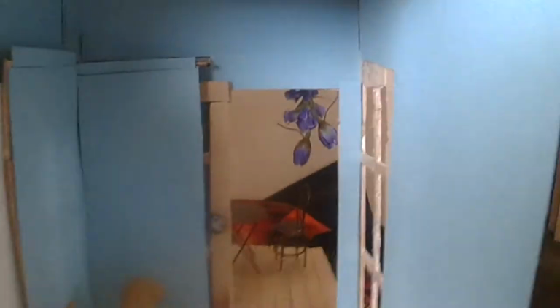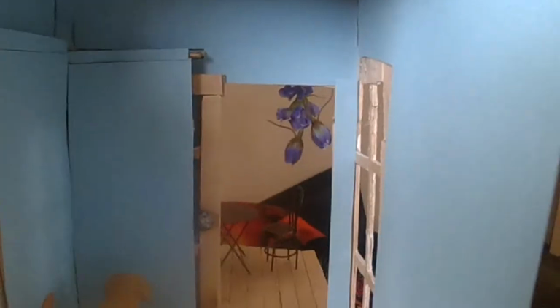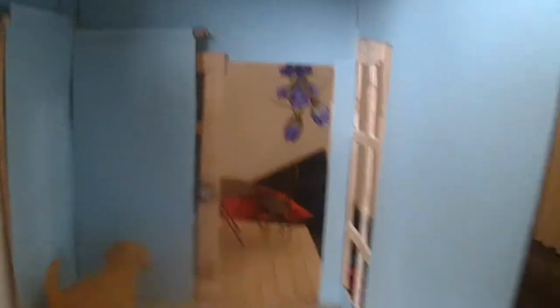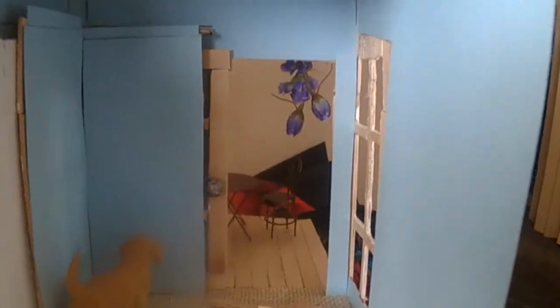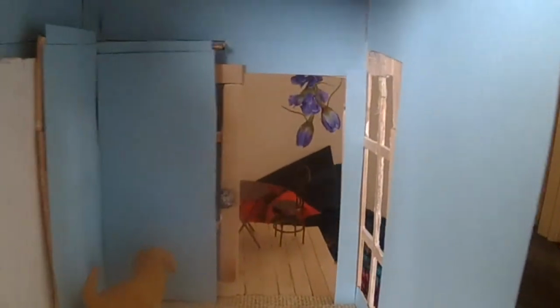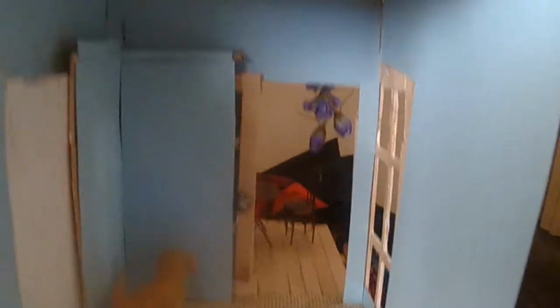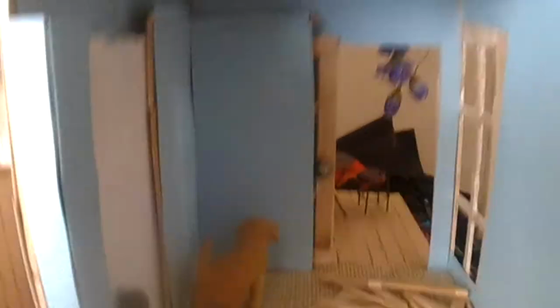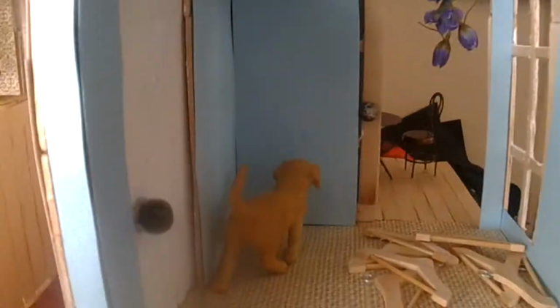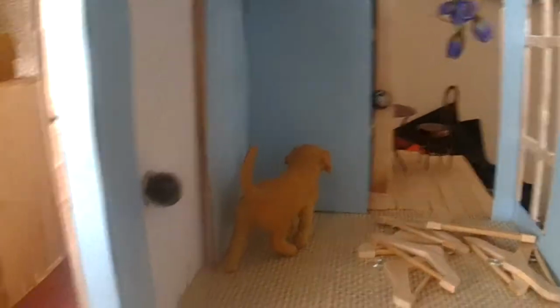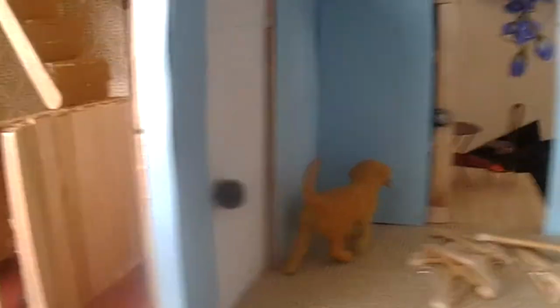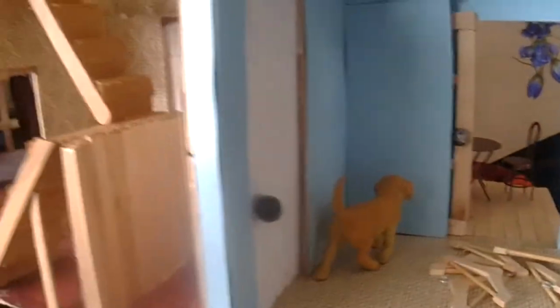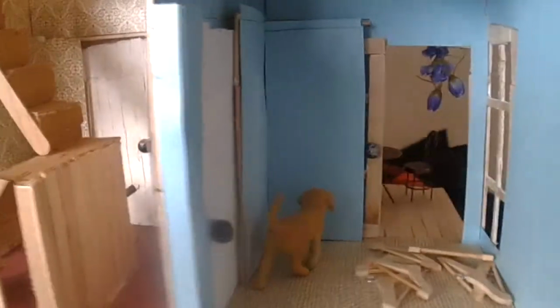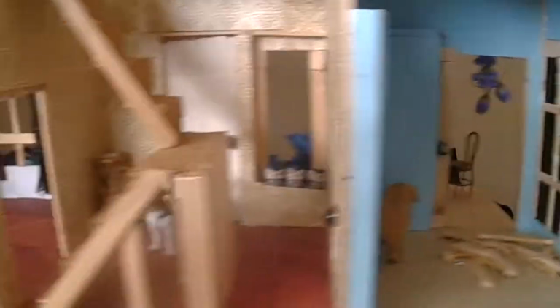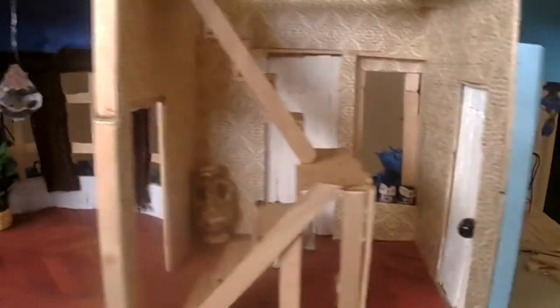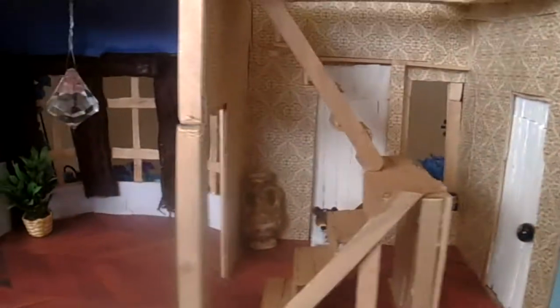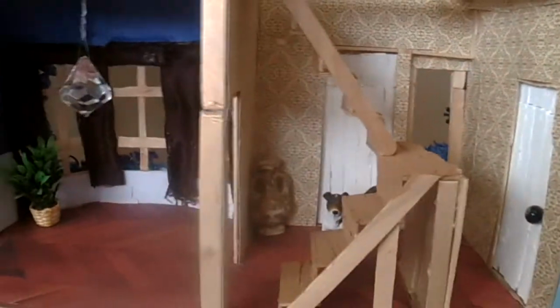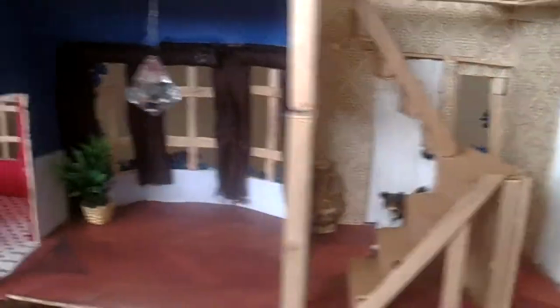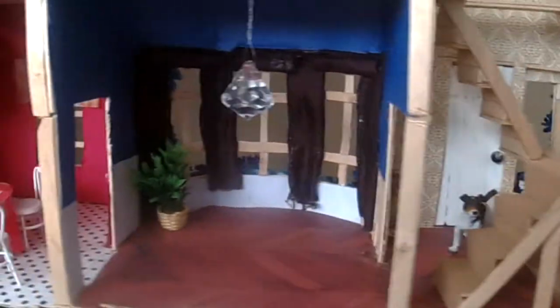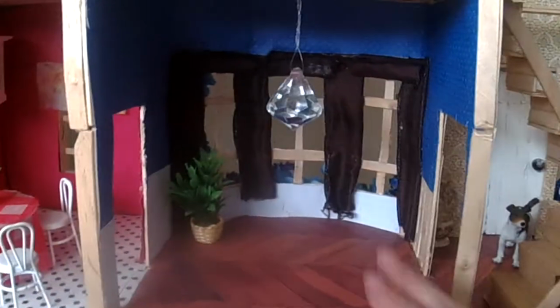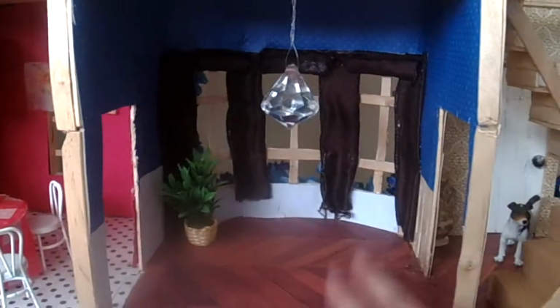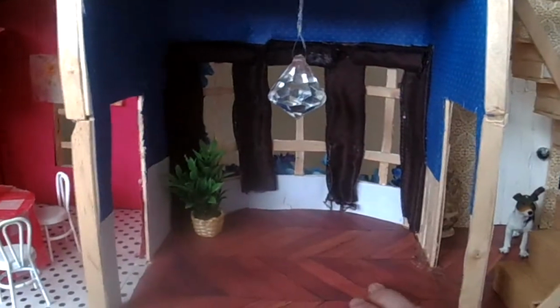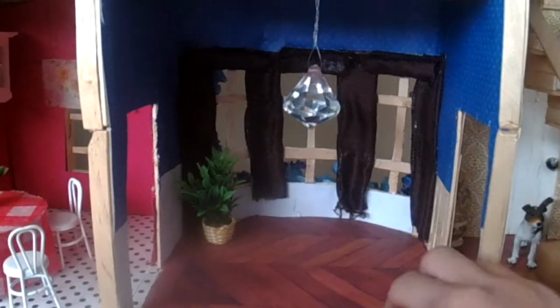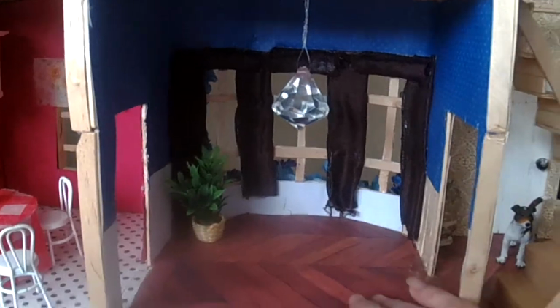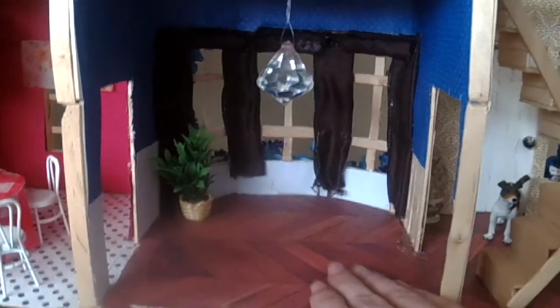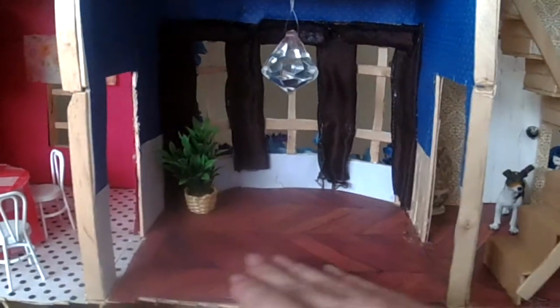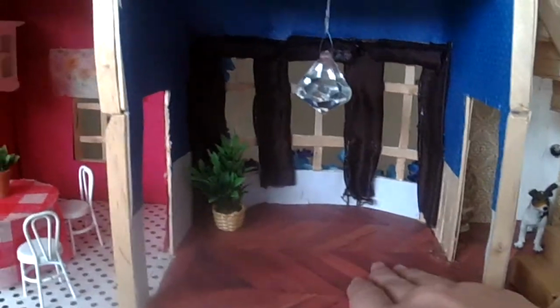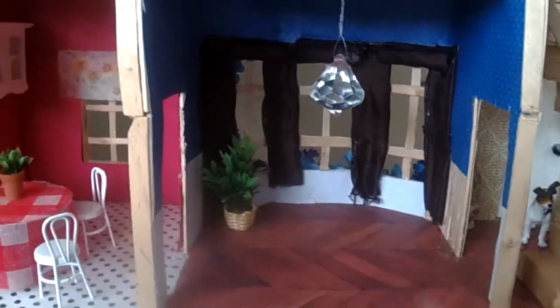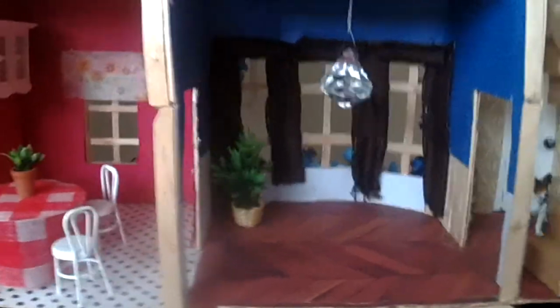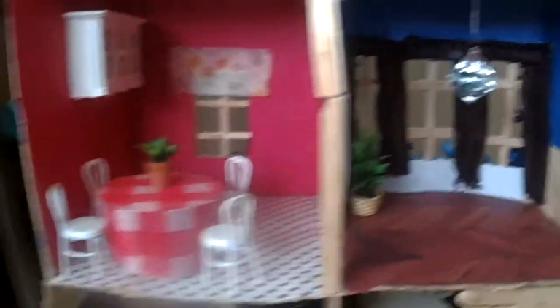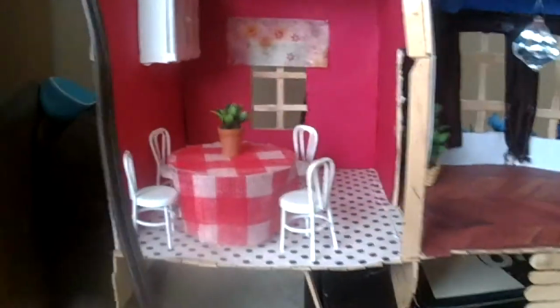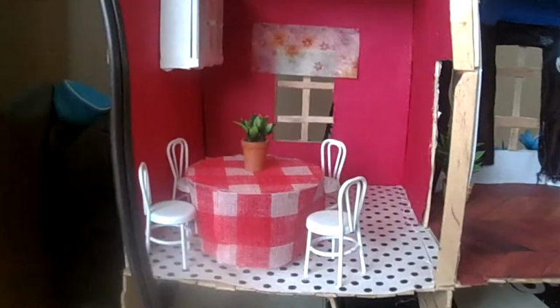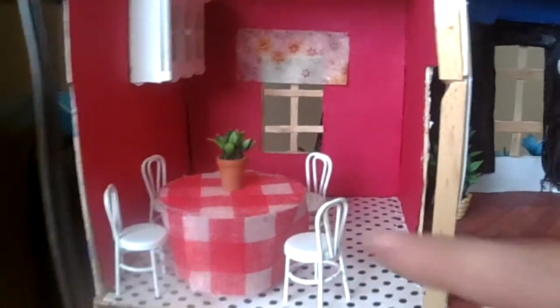Down here is a floral bathroom. Over here is a room you can go out from, and here is like the front porch area. This is going to be the living room — I'm going to need to put furniture here — and here is my kitchen.